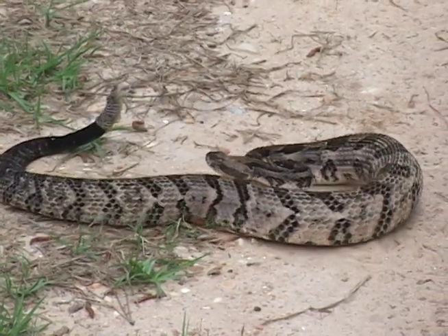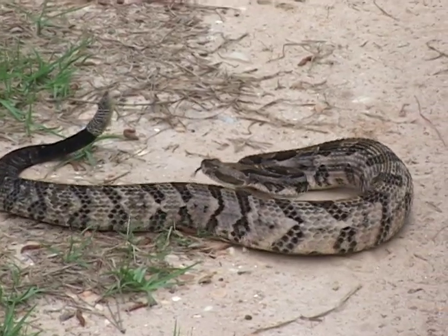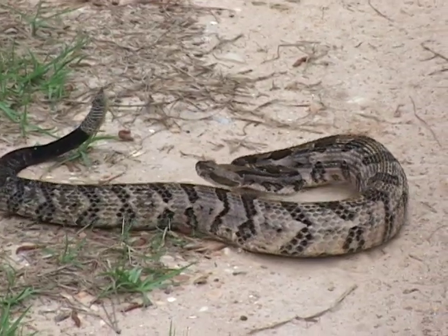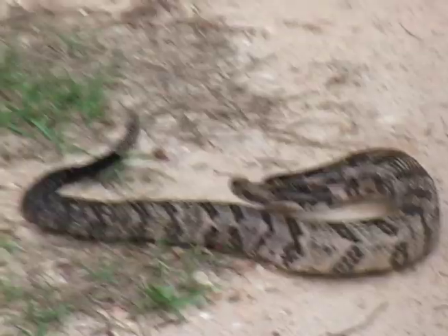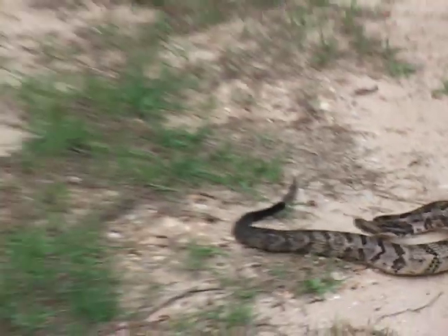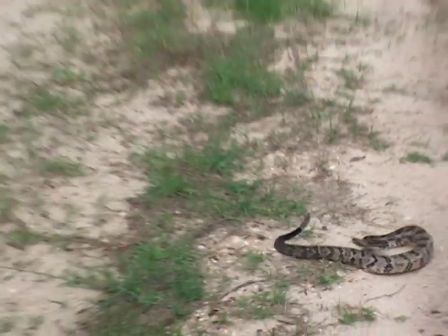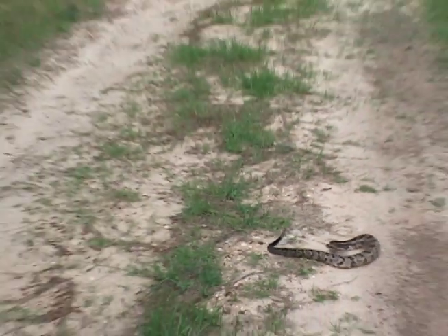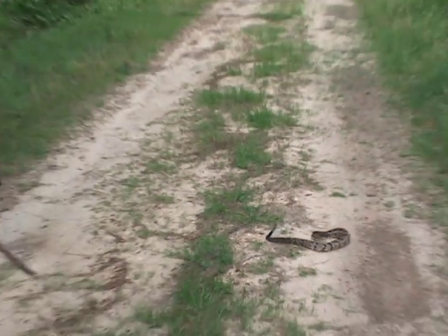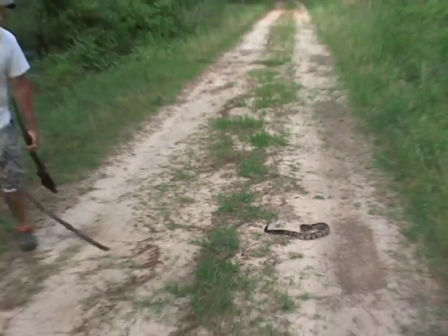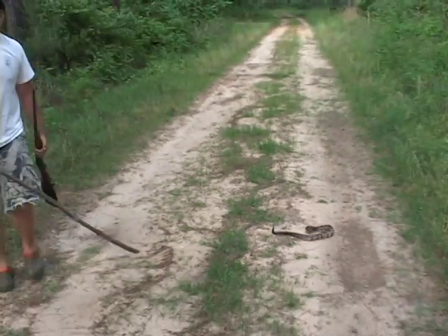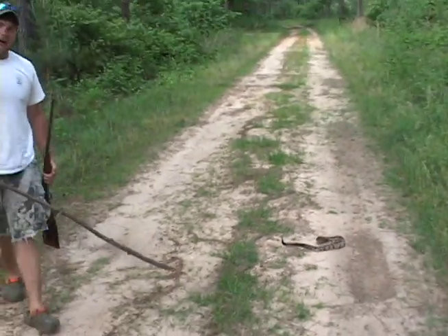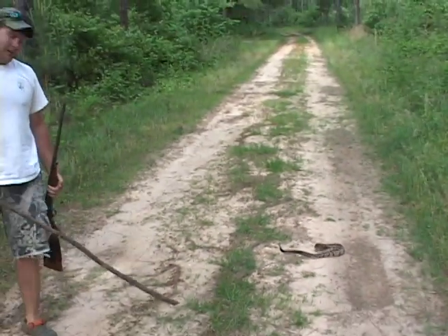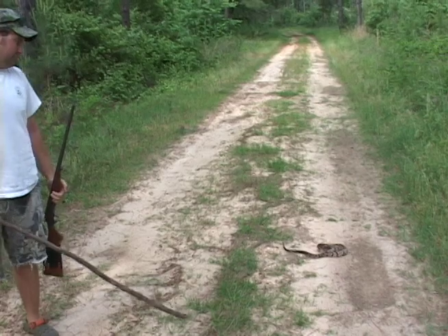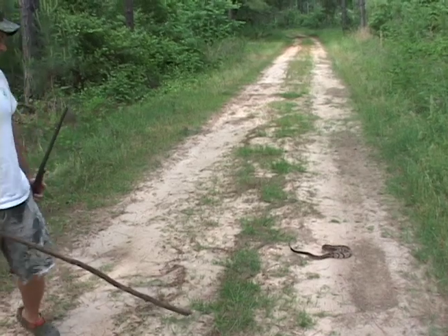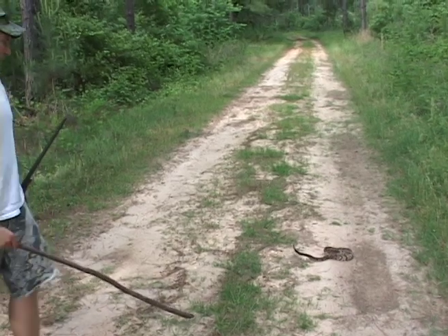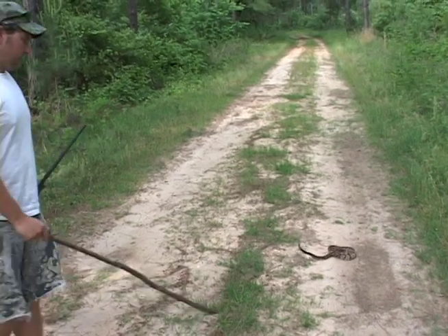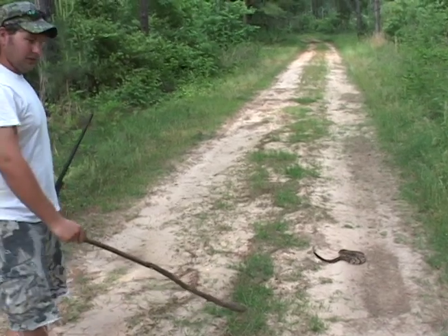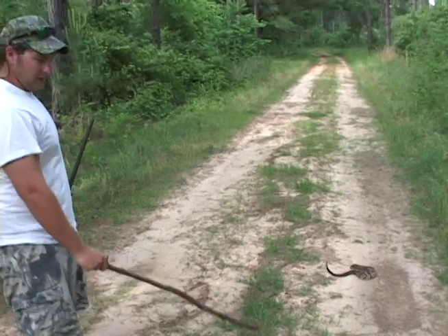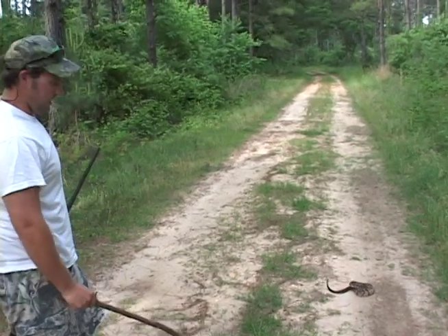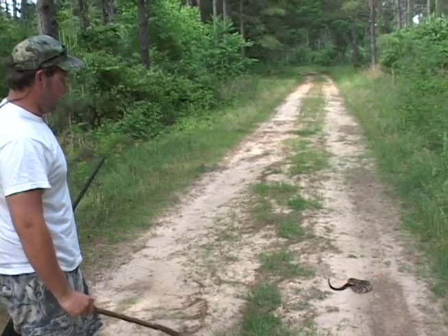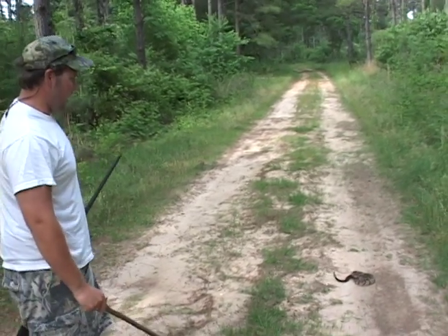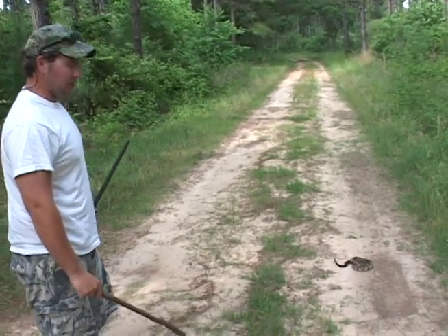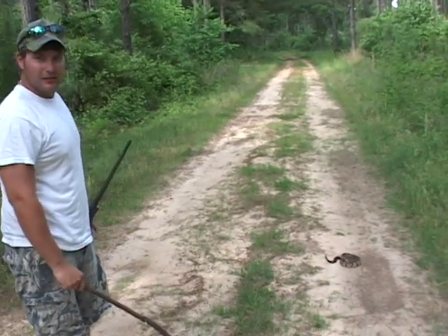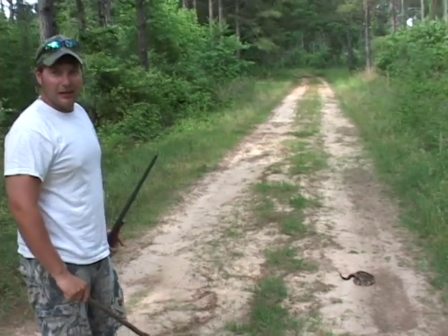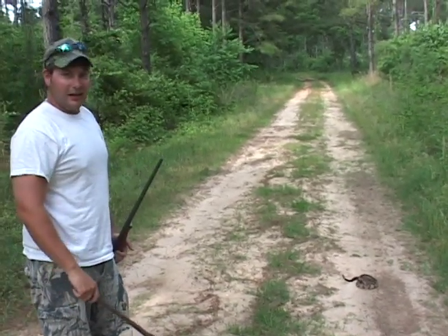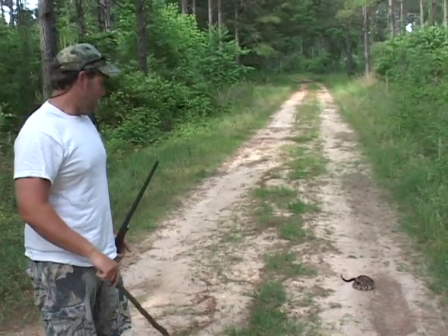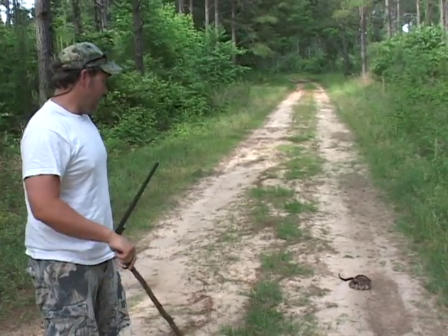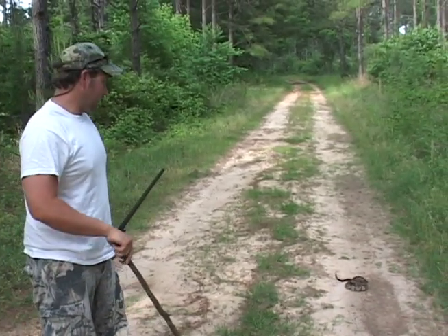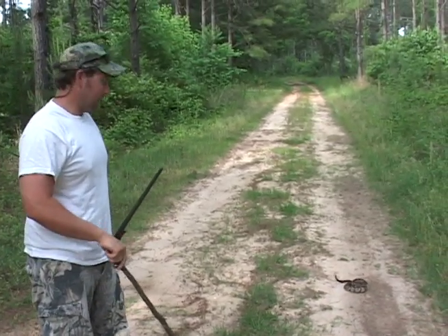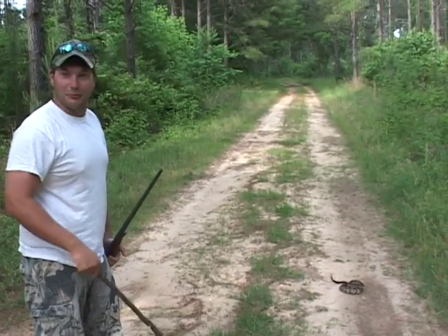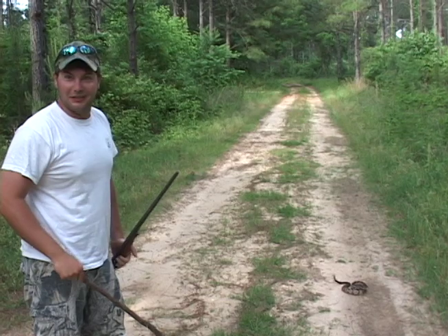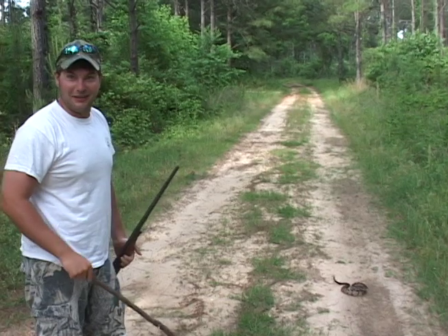Now a rattlesnake can bite half the length of his body, so as long as I stay out of that range, I'm about 10% safe.